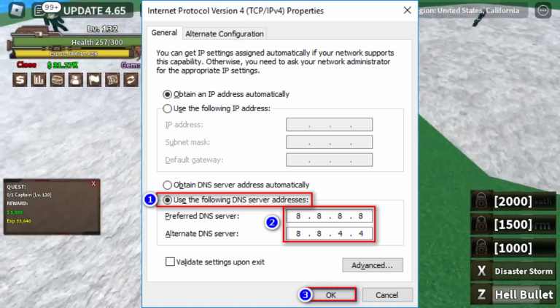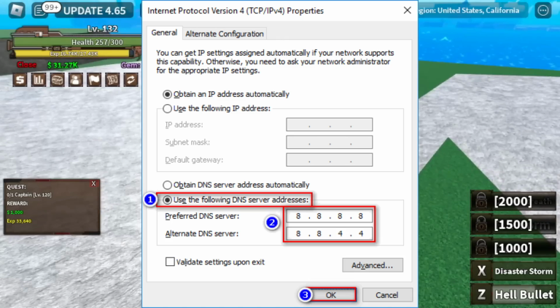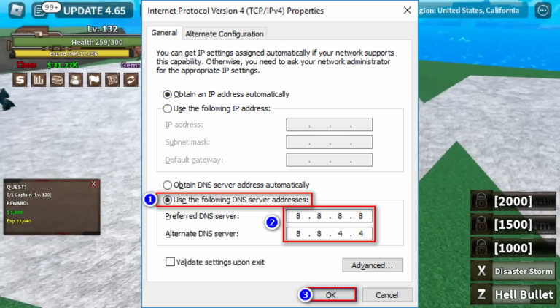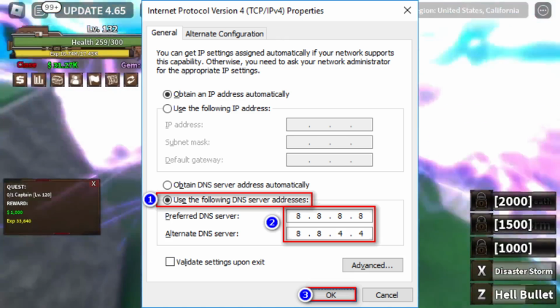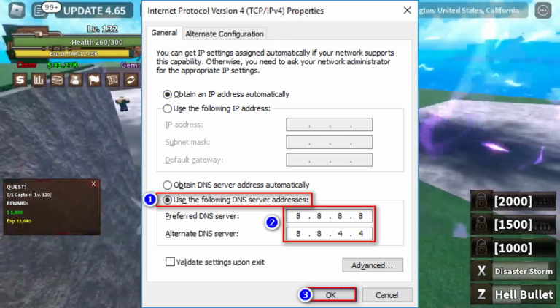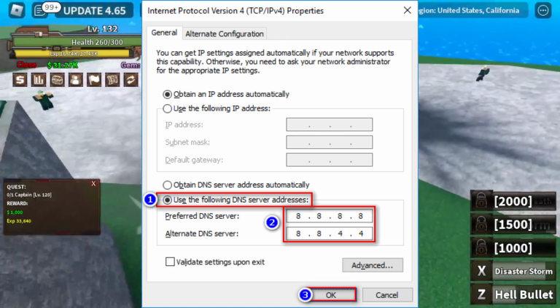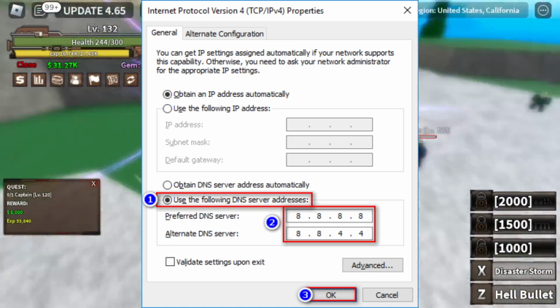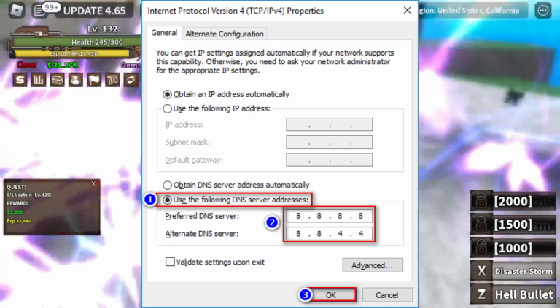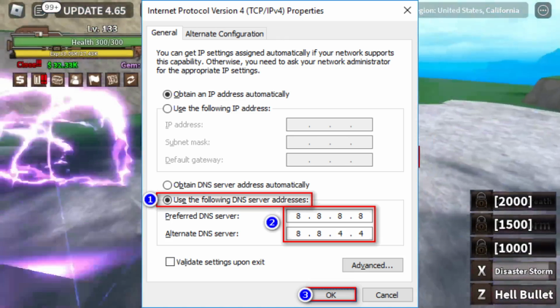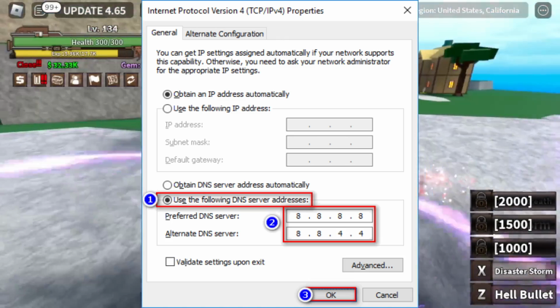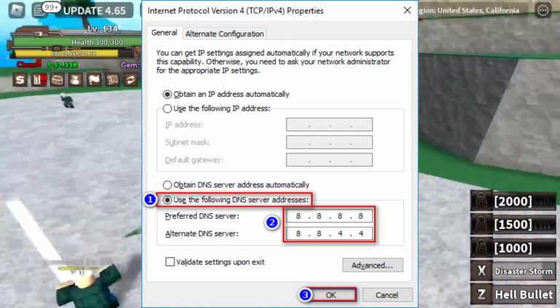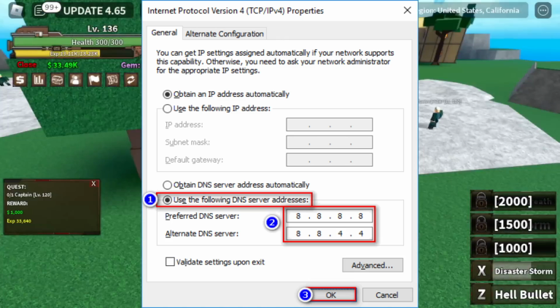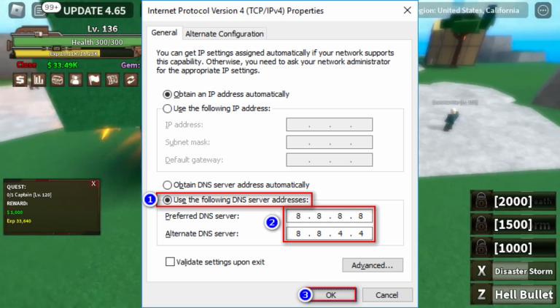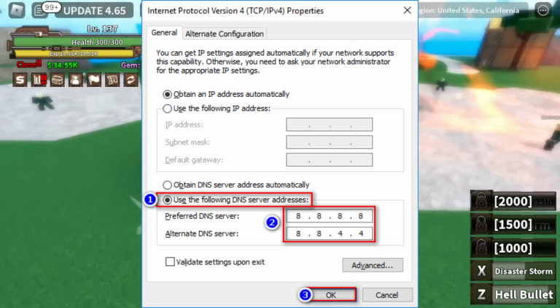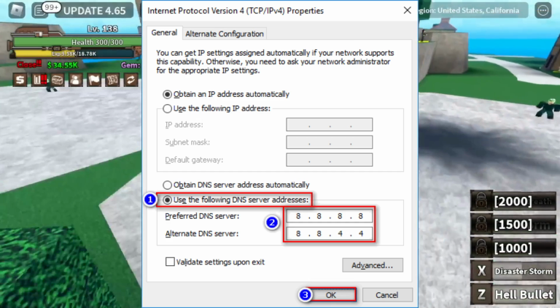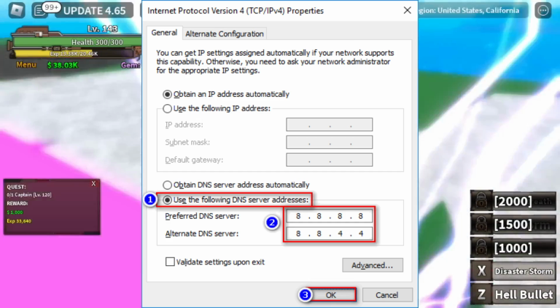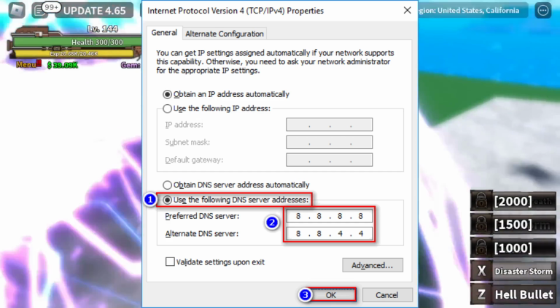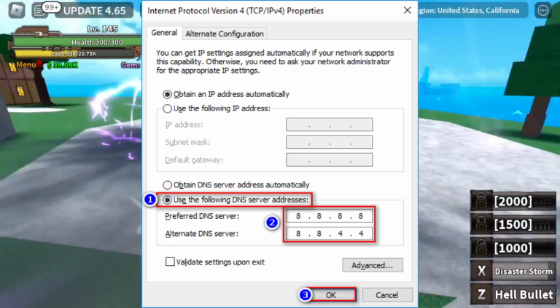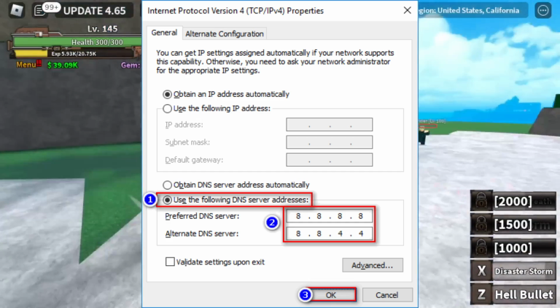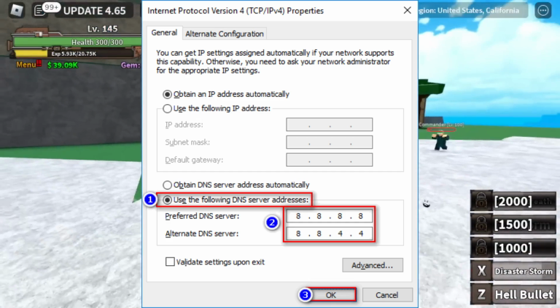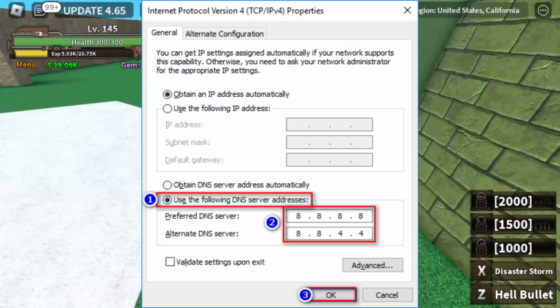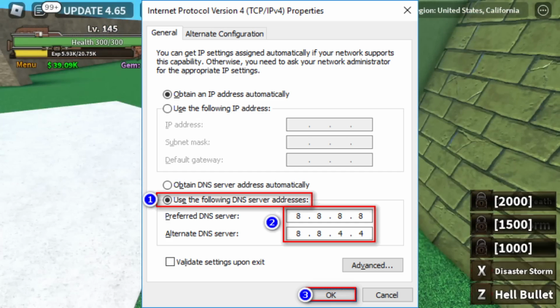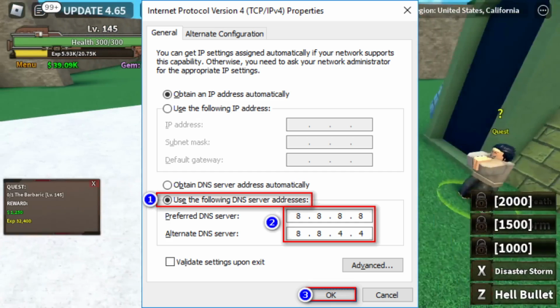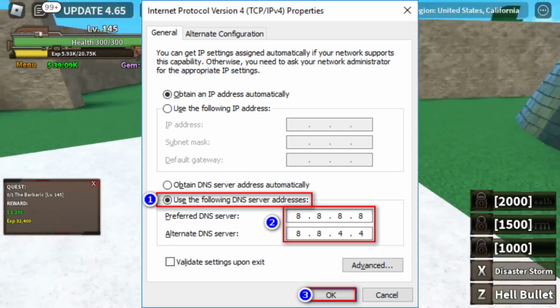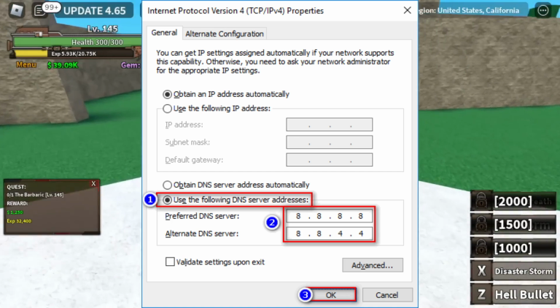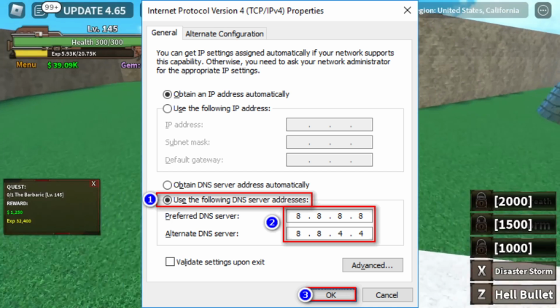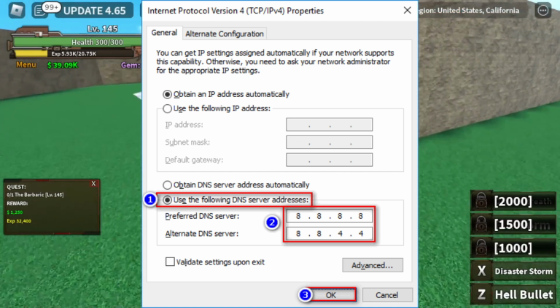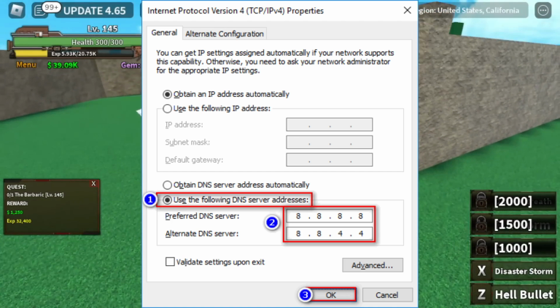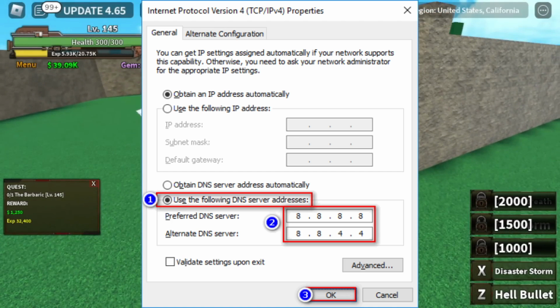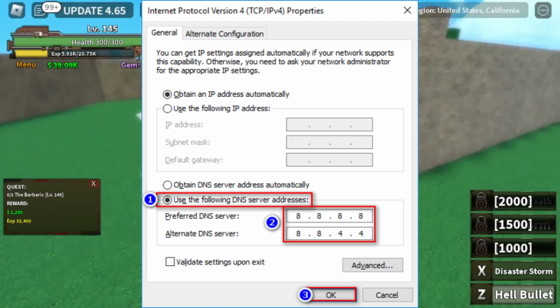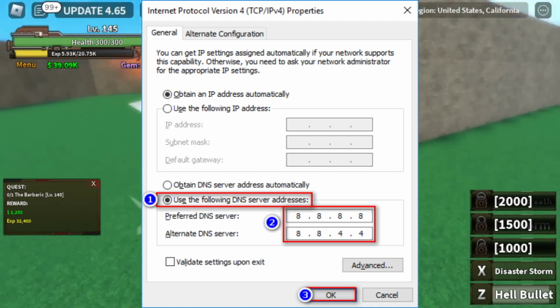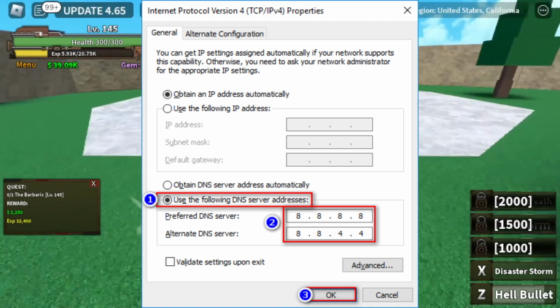Toggle on IPv4 and enter 8.8.8.8 in the Preferred DNS box. In the Alternative DNS box, enter 8.8.4.4. By changing your DNS settings to Google's DNS, you may resolve any network-related issues causing Error 769.